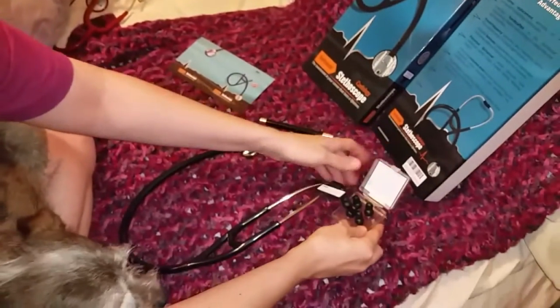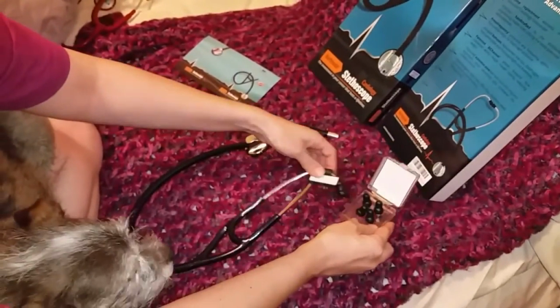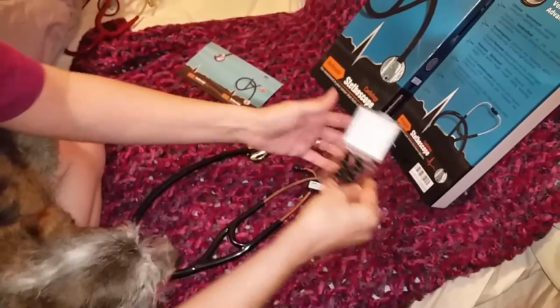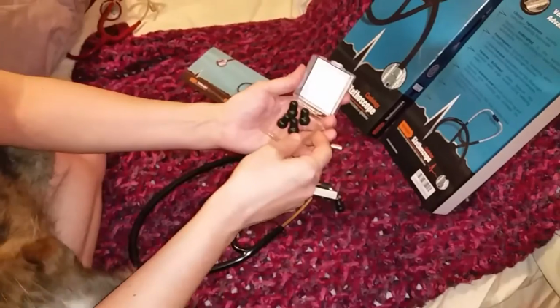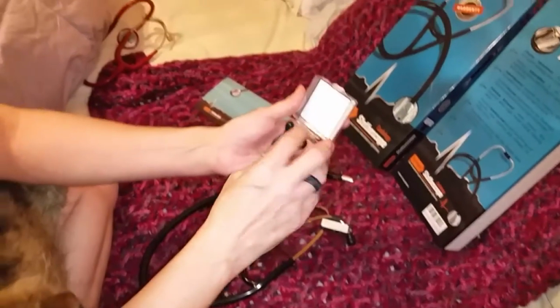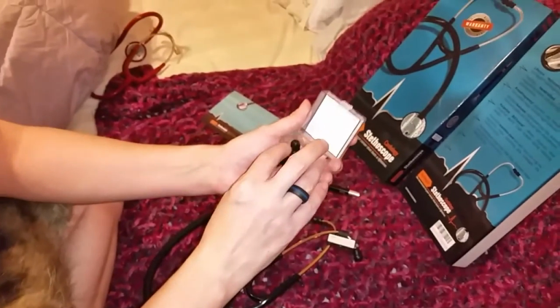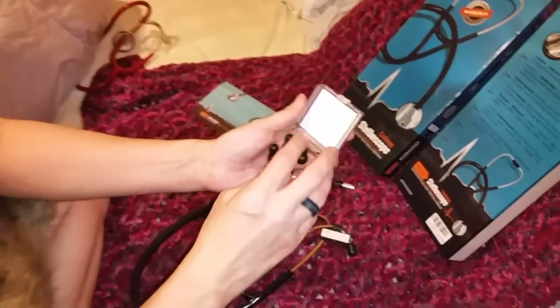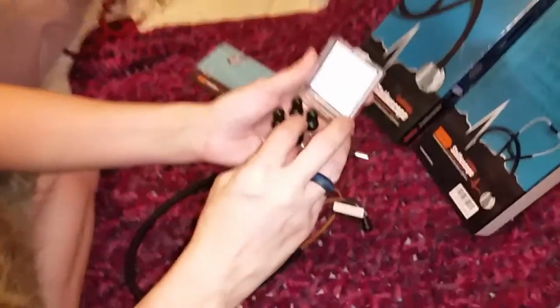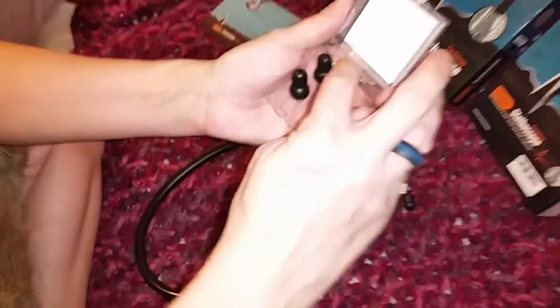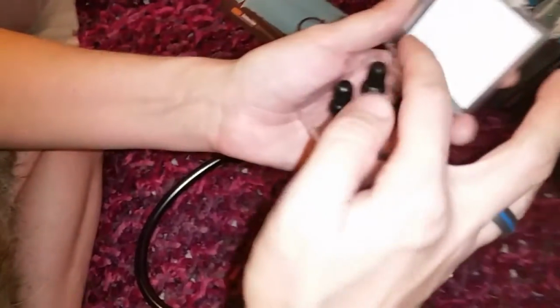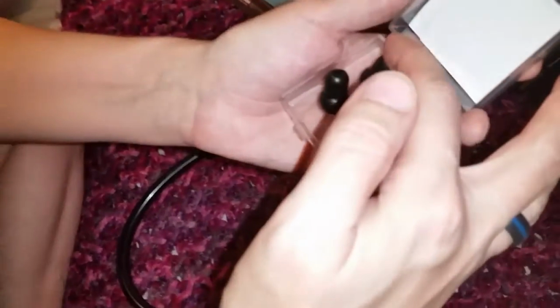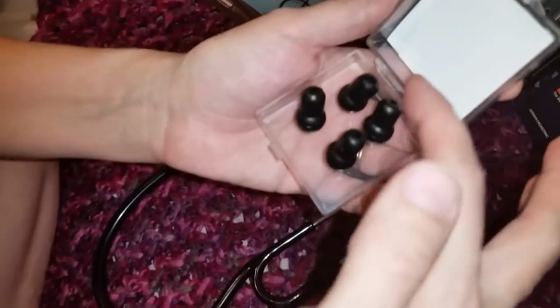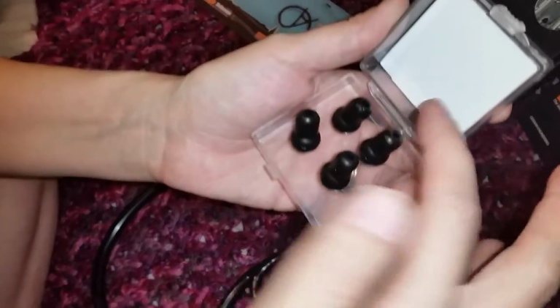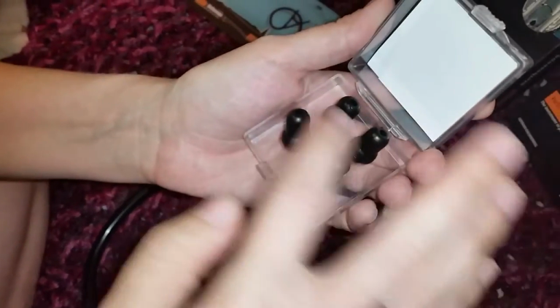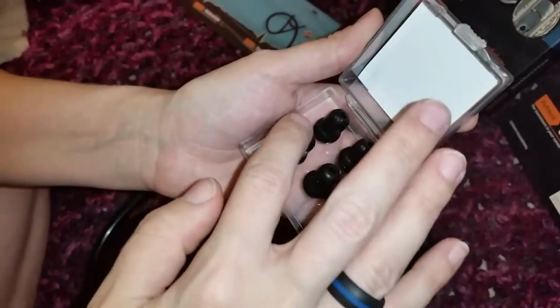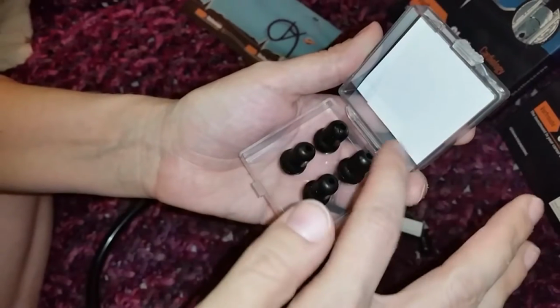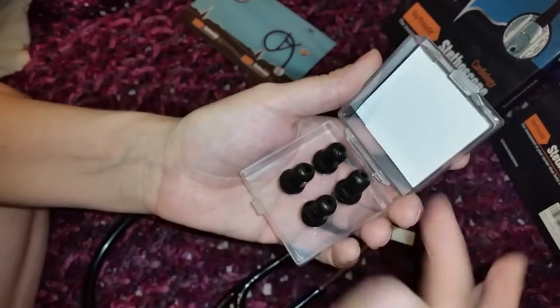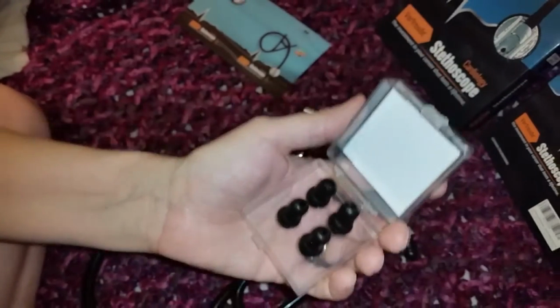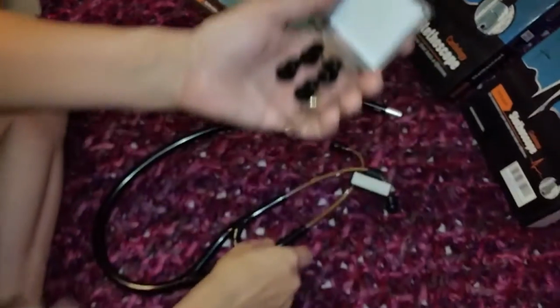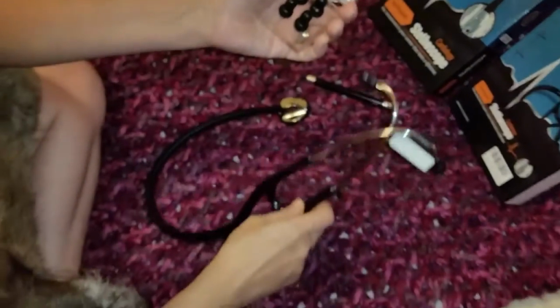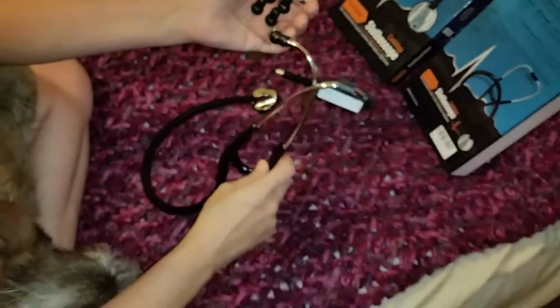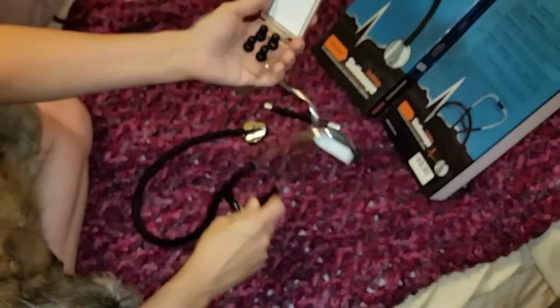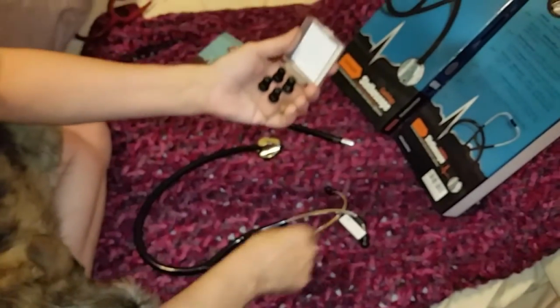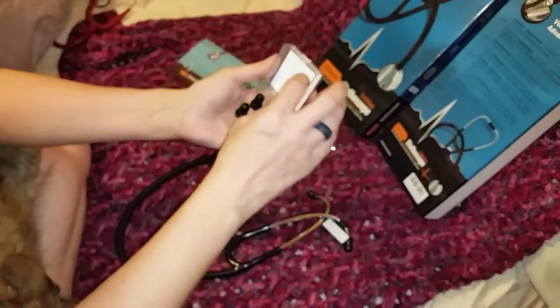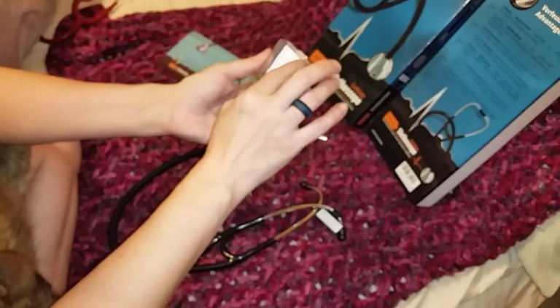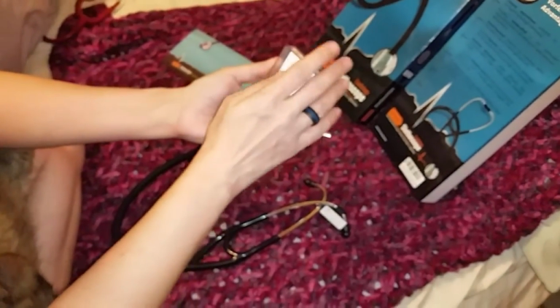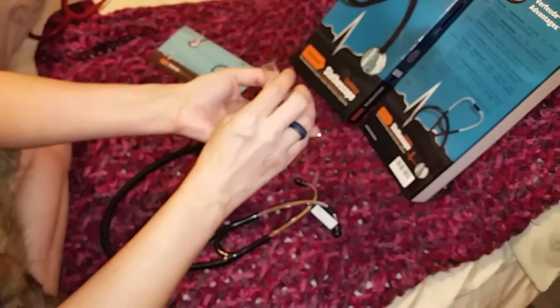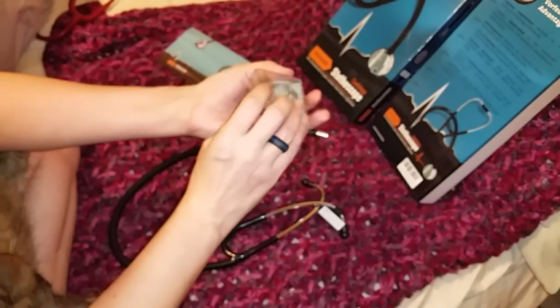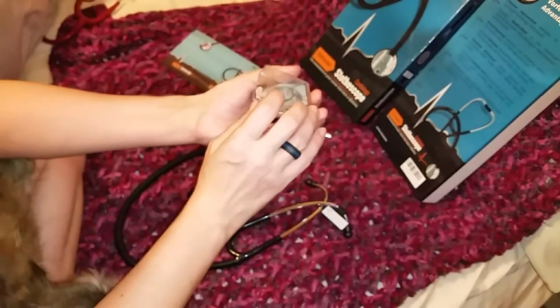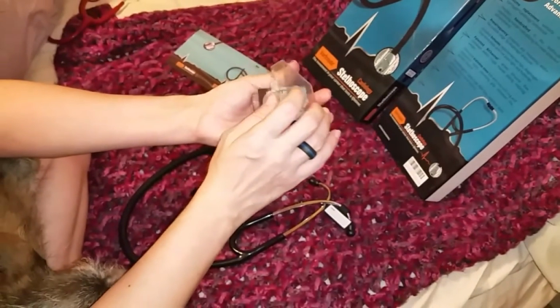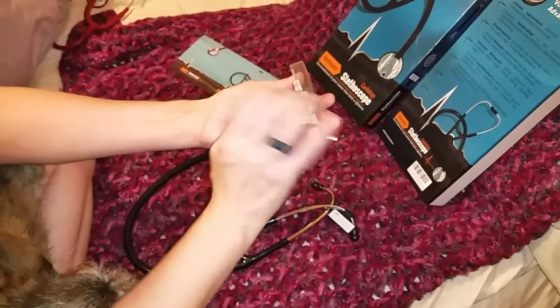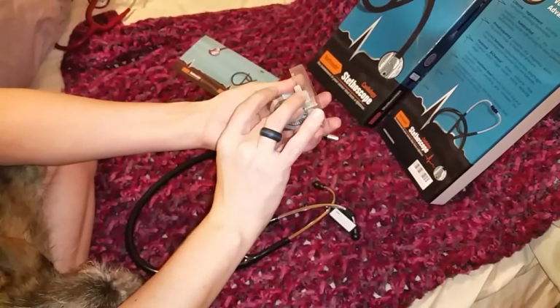It also comes with this case with replacement earpieces. So if they don't fit quite right, you can swap them out. It also has a replacement diaphragm.